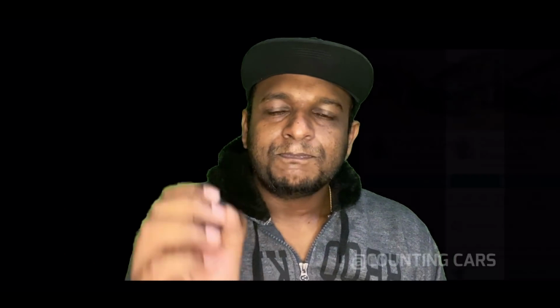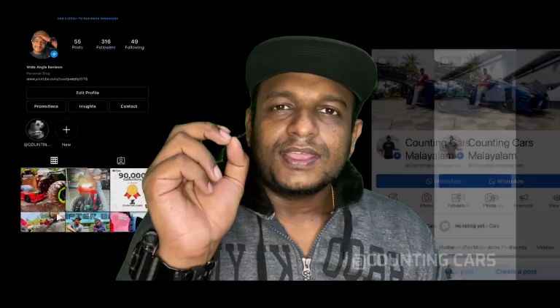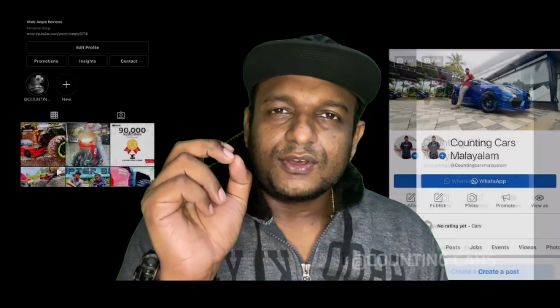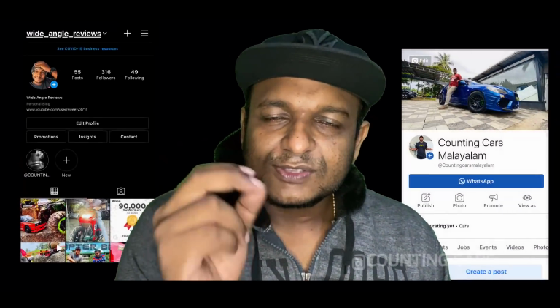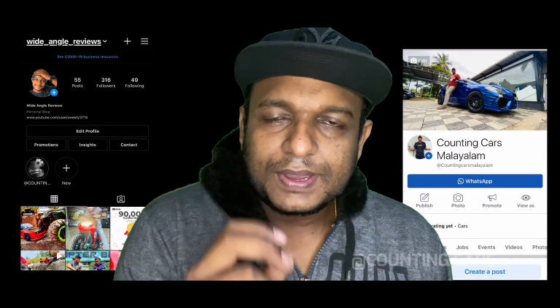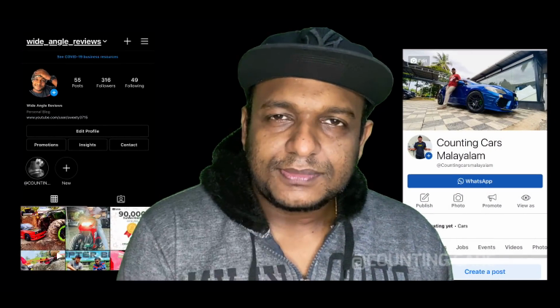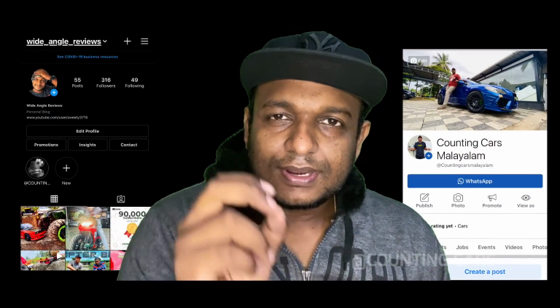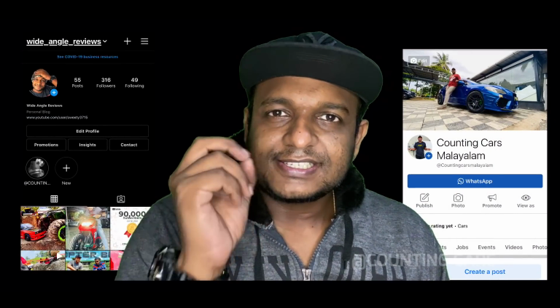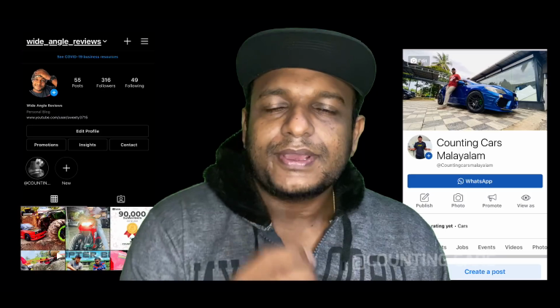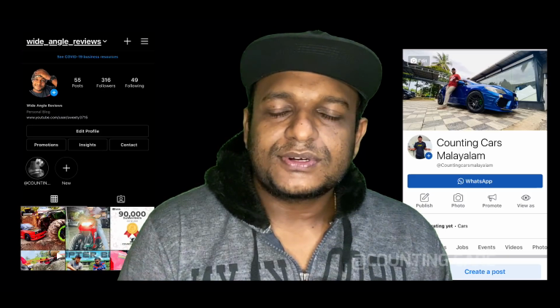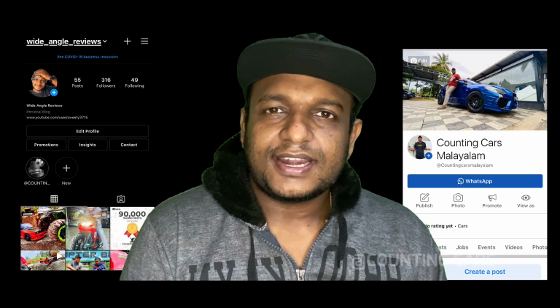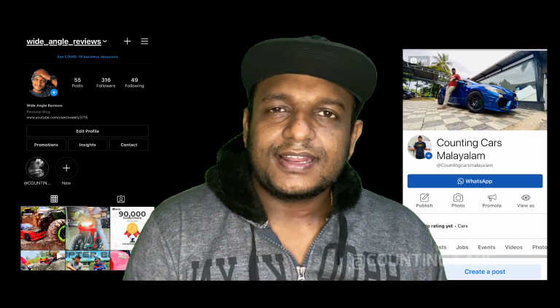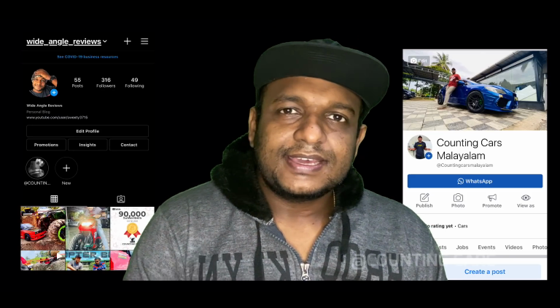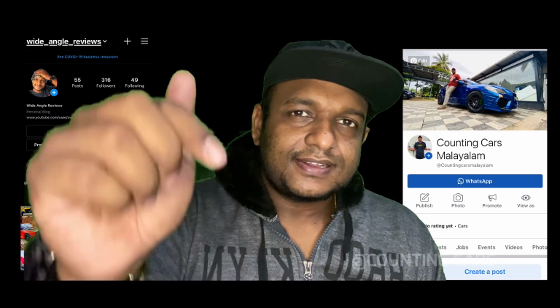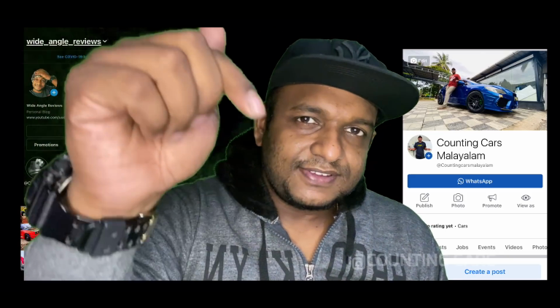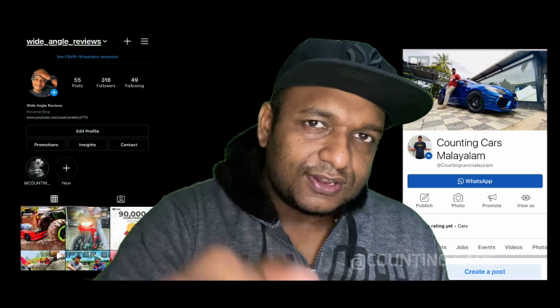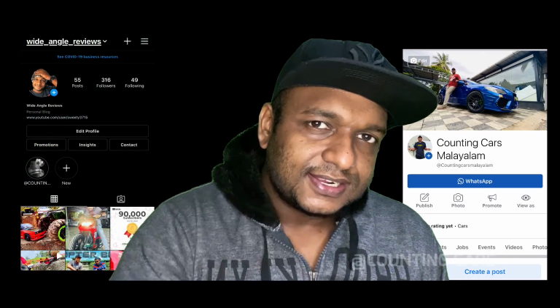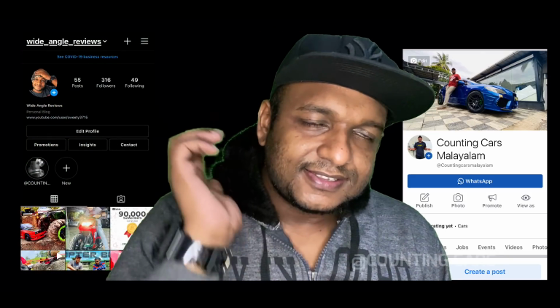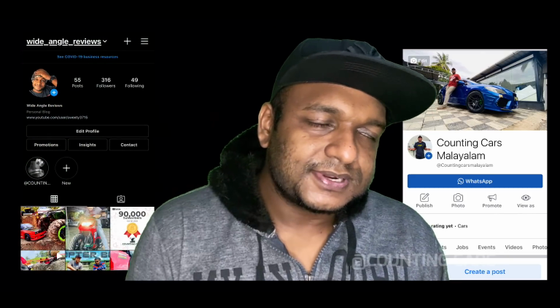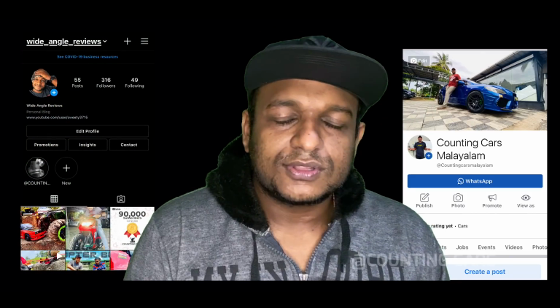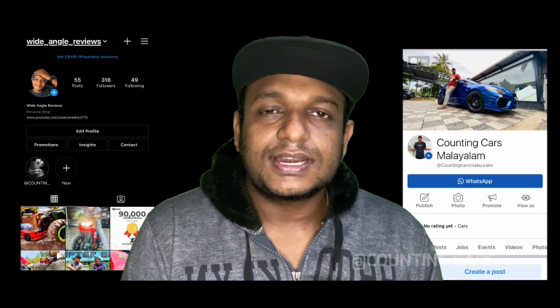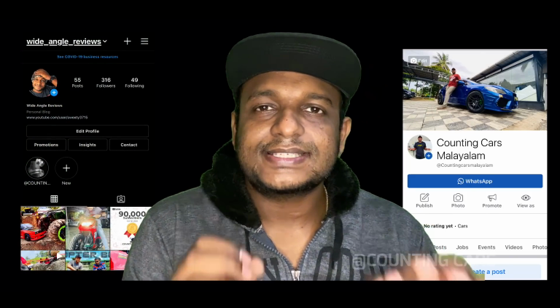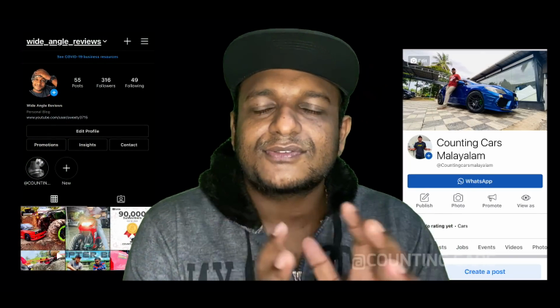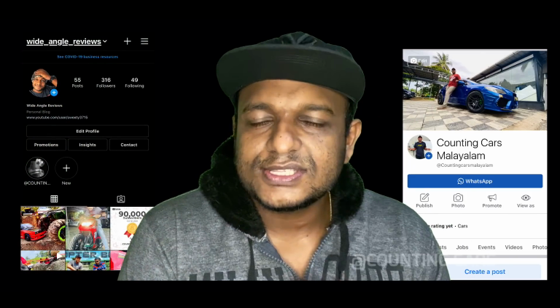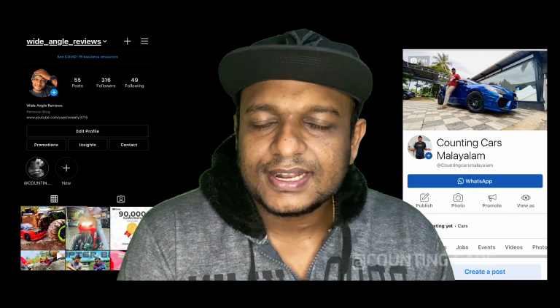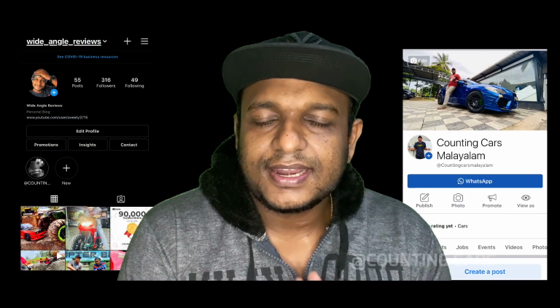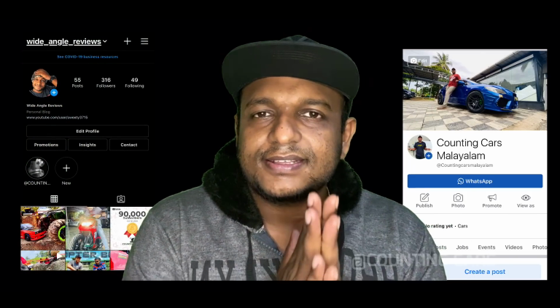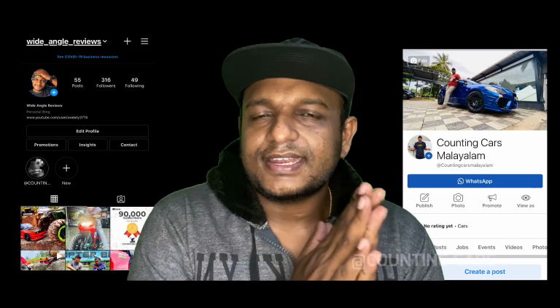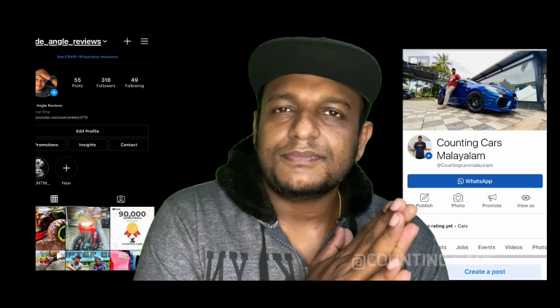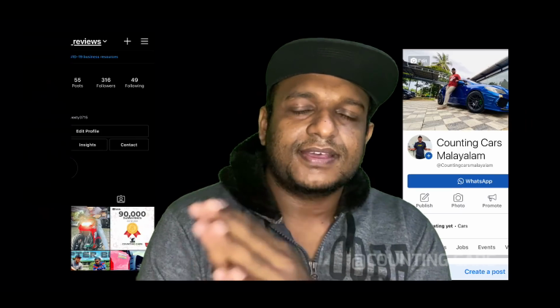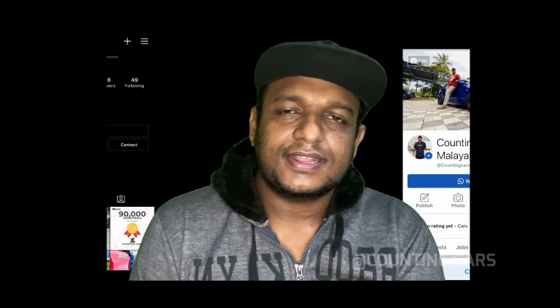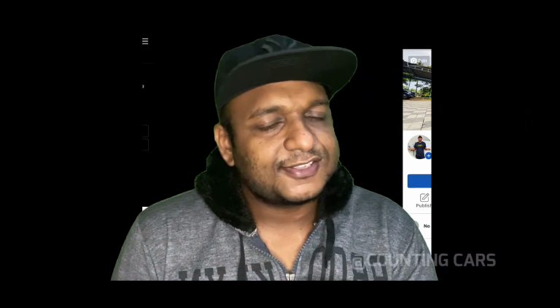There is a Facebook page and an Instagram page — I will put the link in the description. If you click and follow, I will chat and respond.